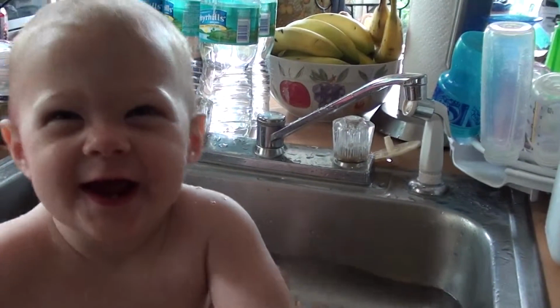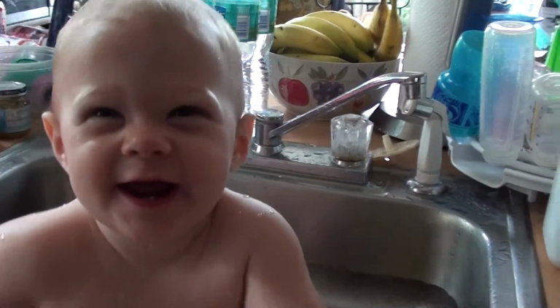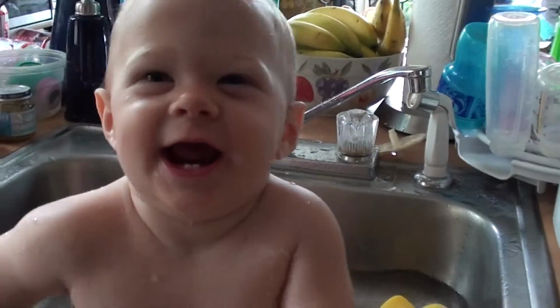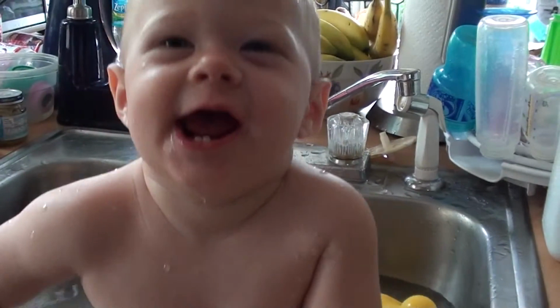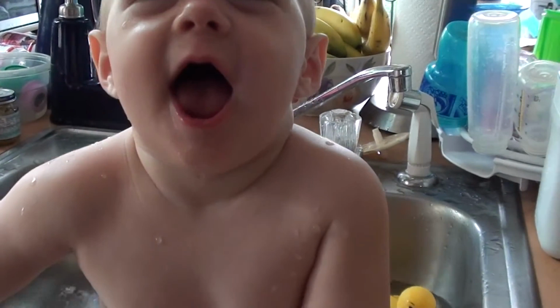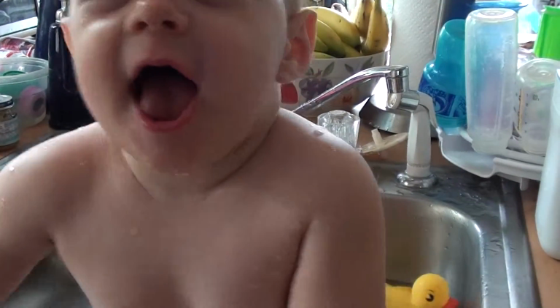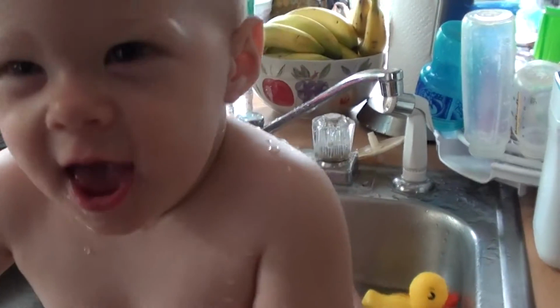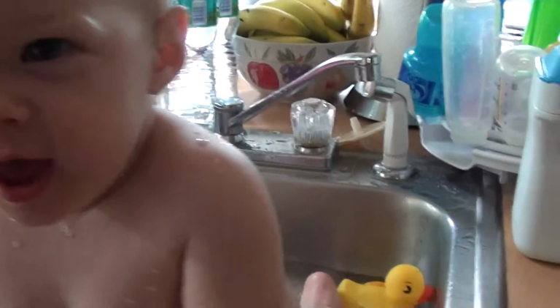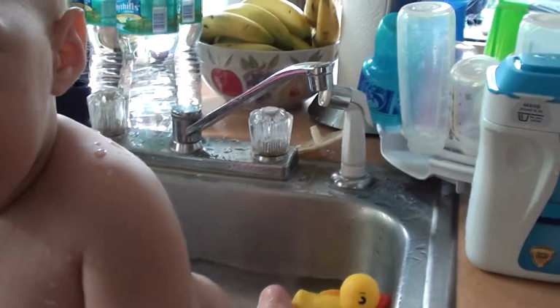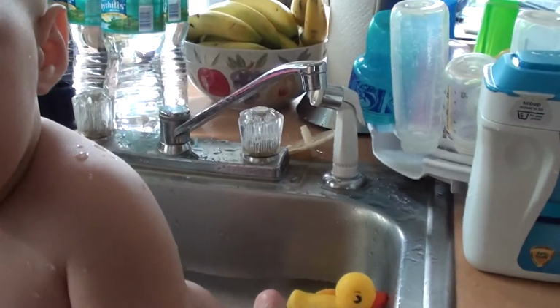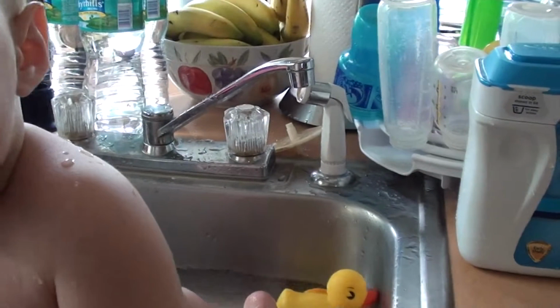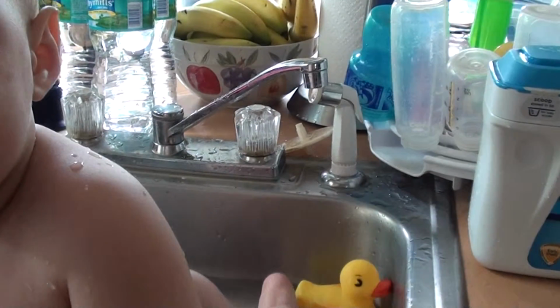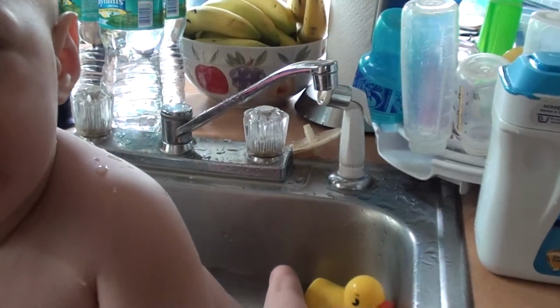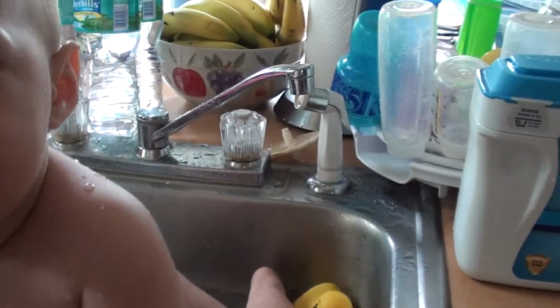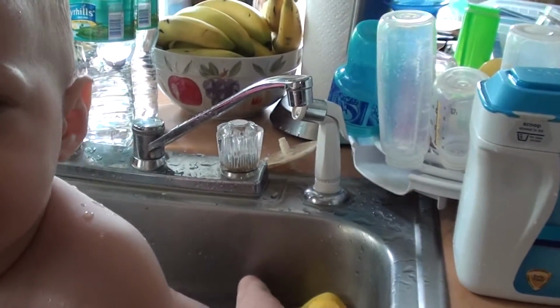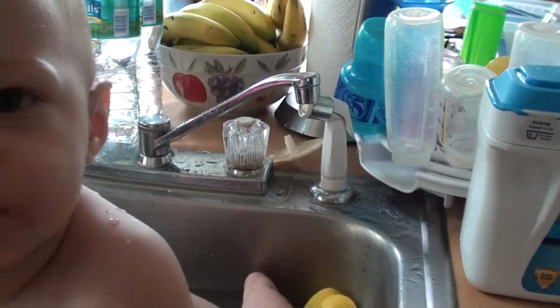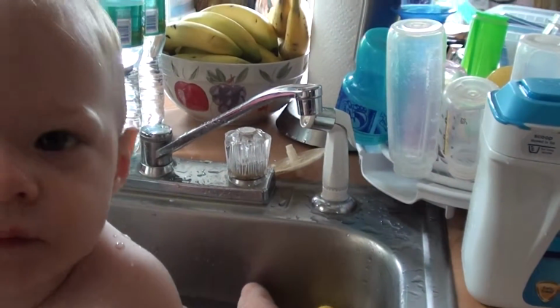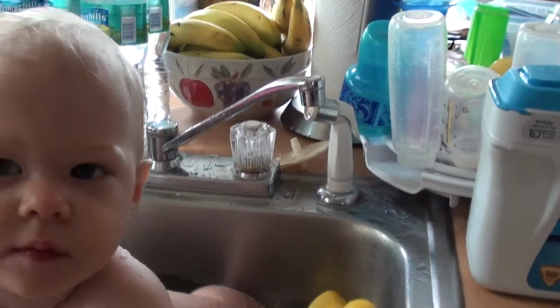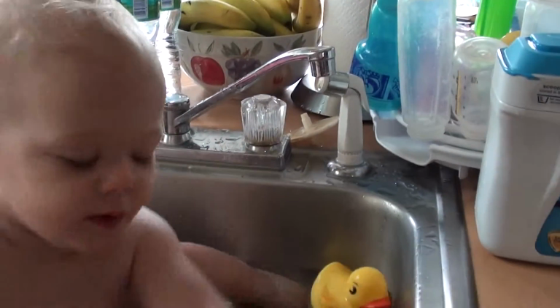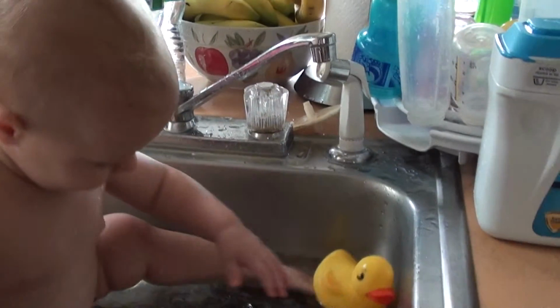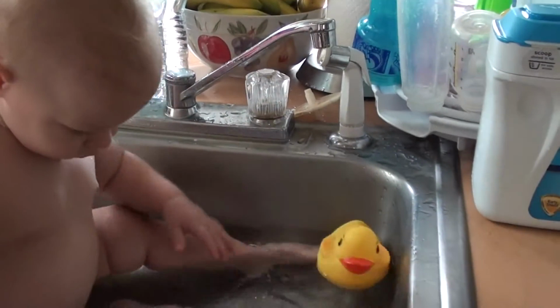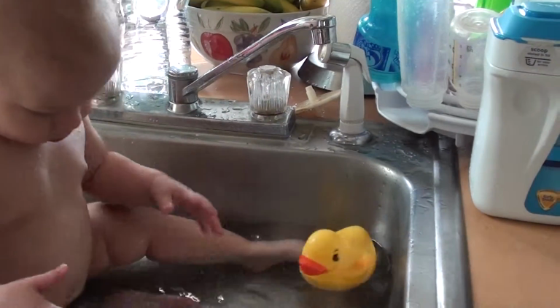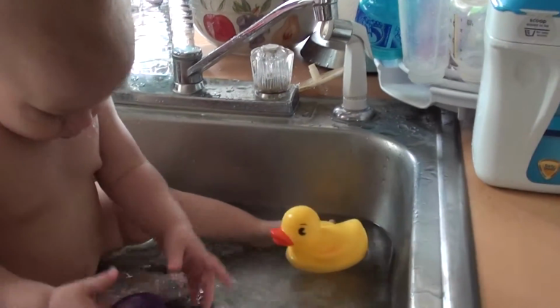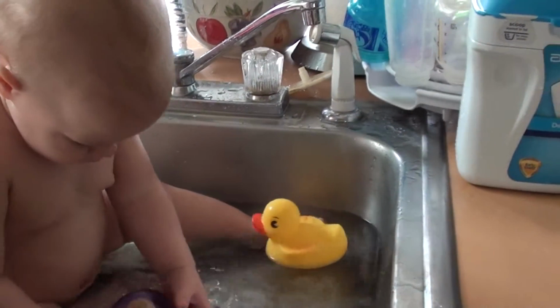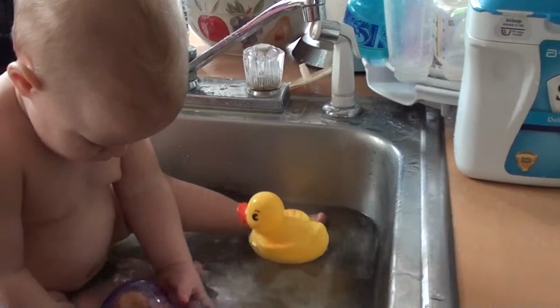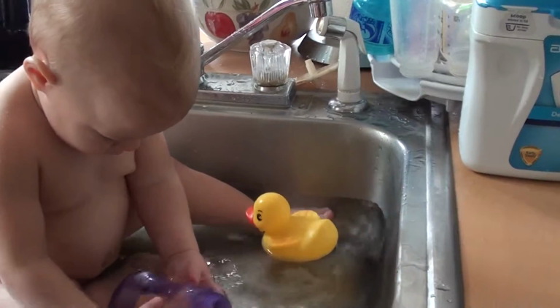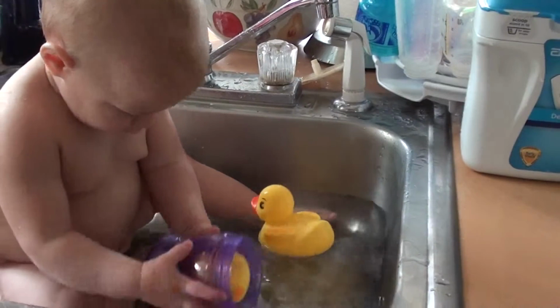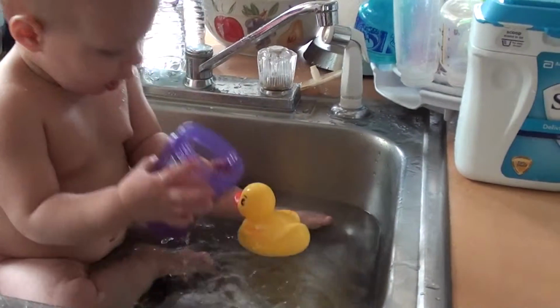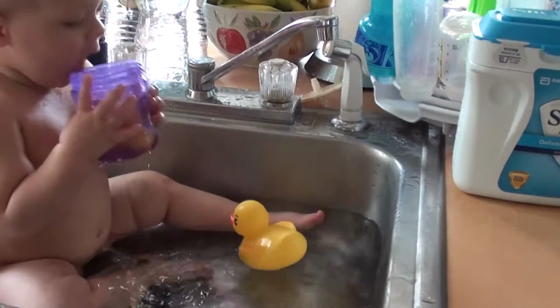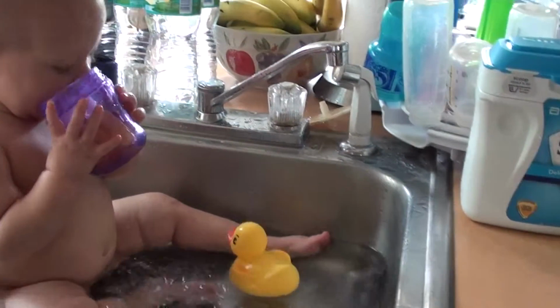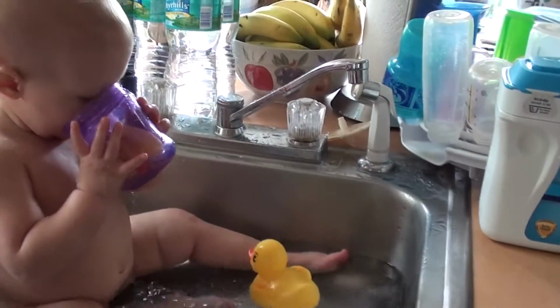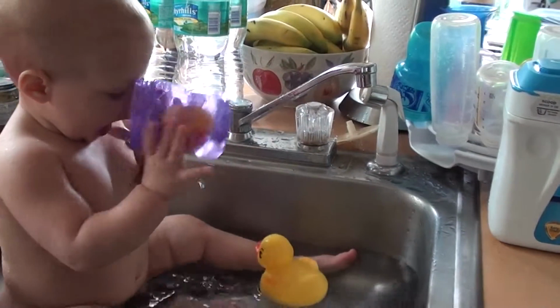No, stay in the bathtub. Sit, sit, sit. Thank you. There we go. Get those rubber duckies out.